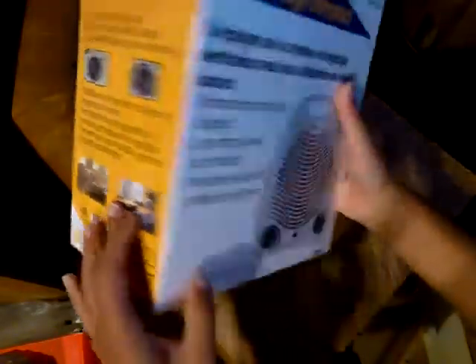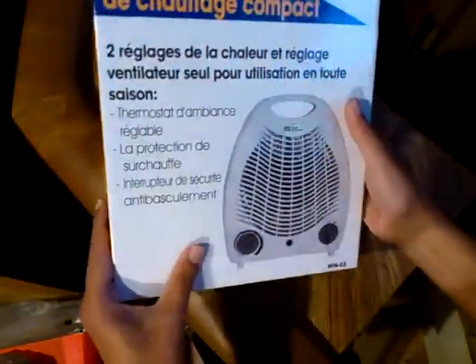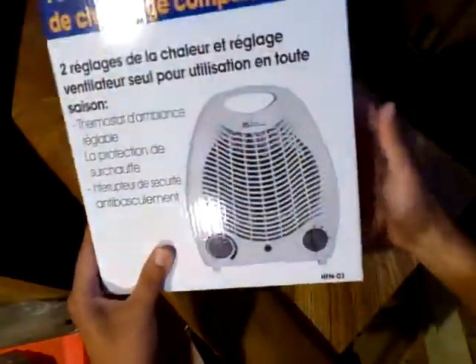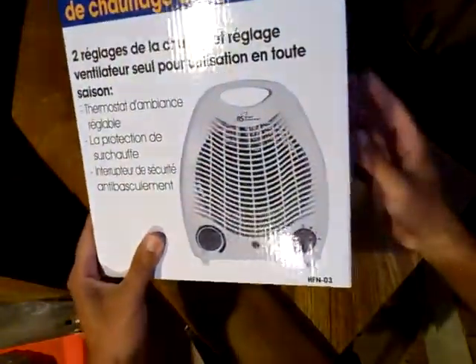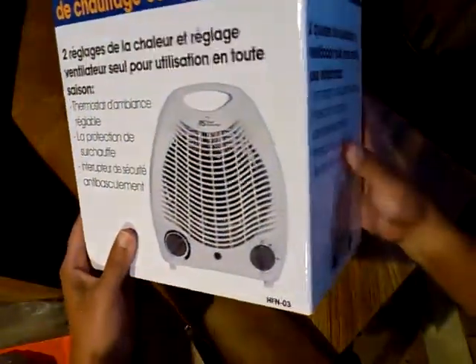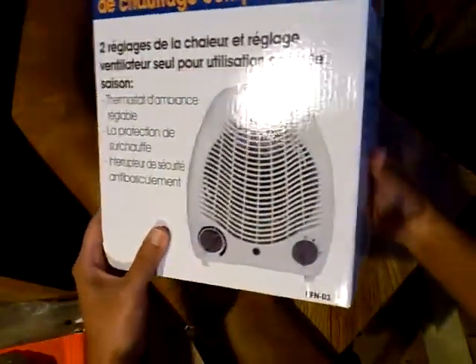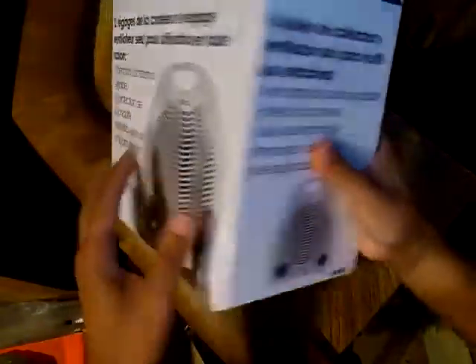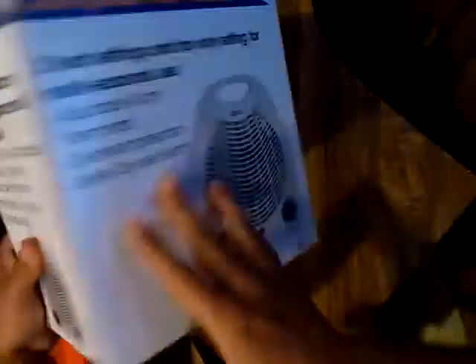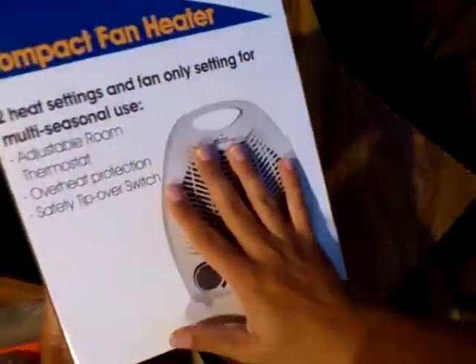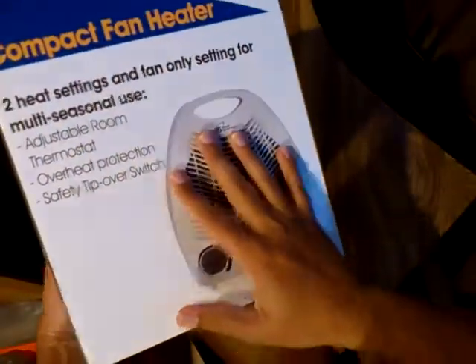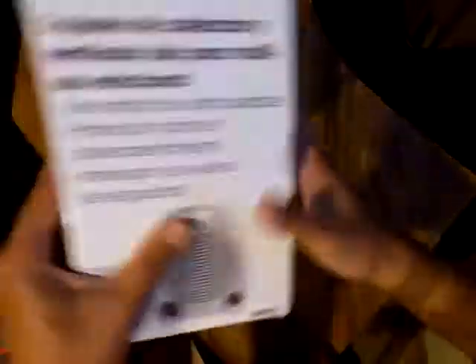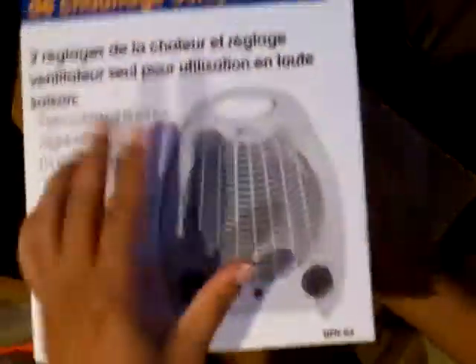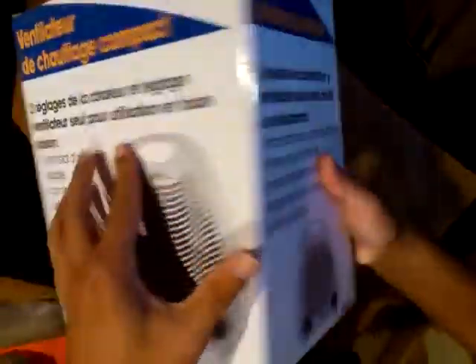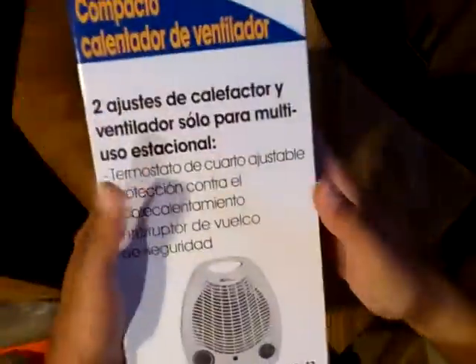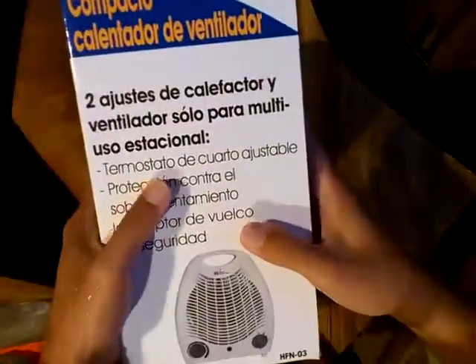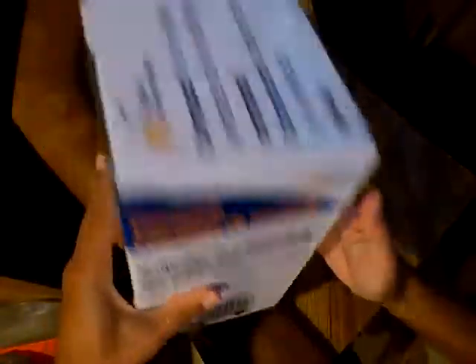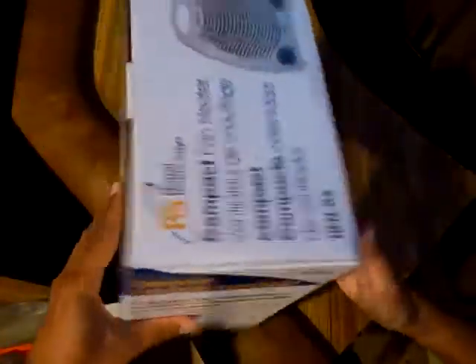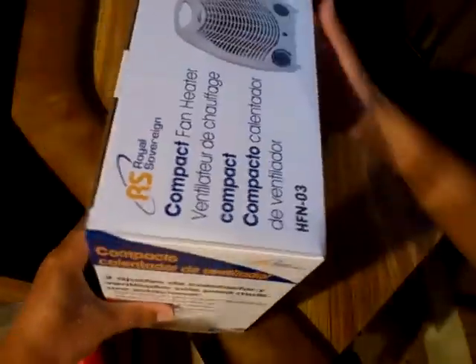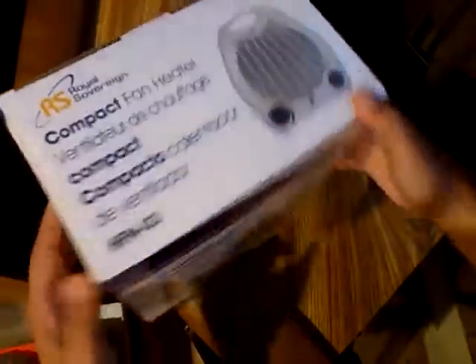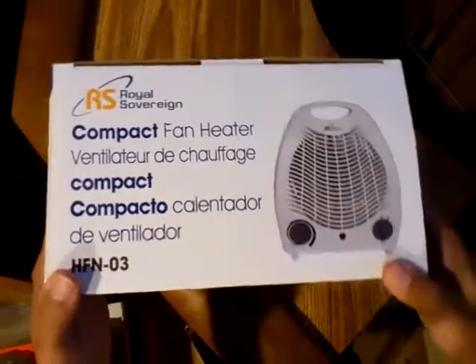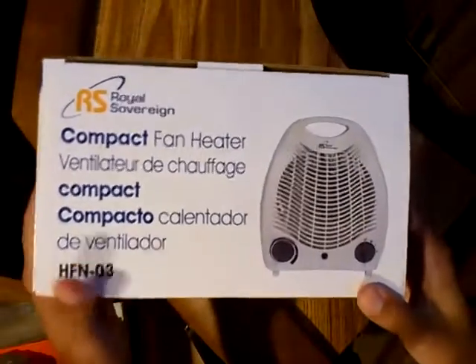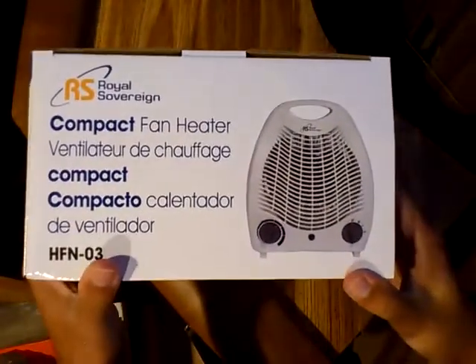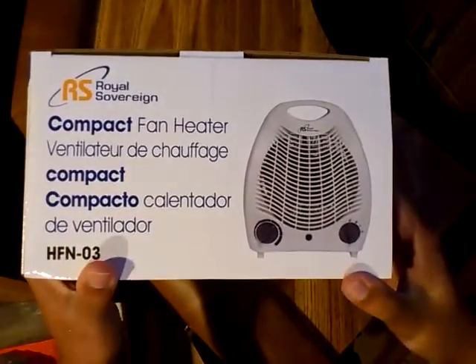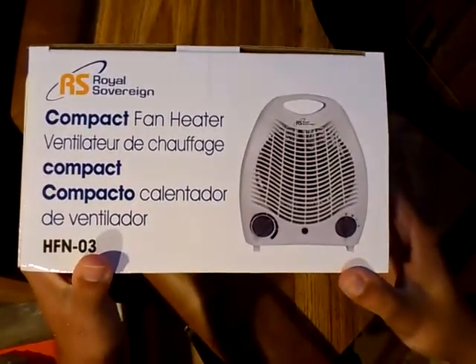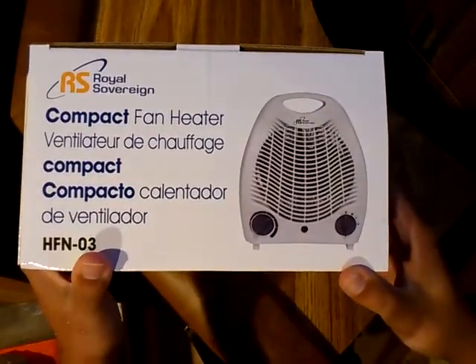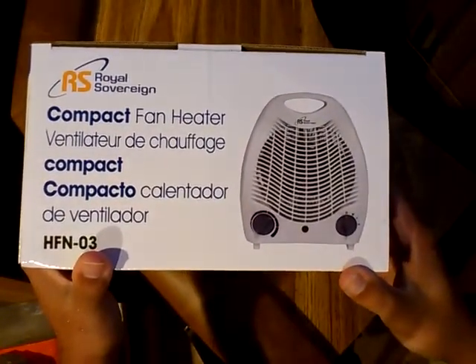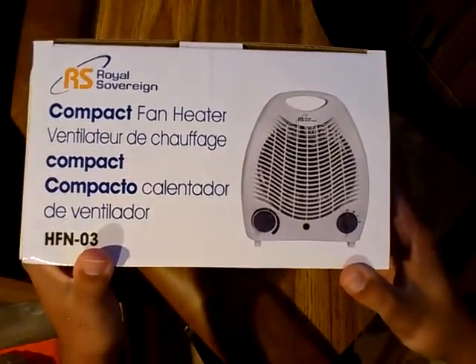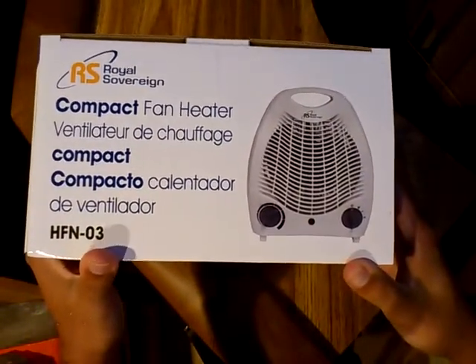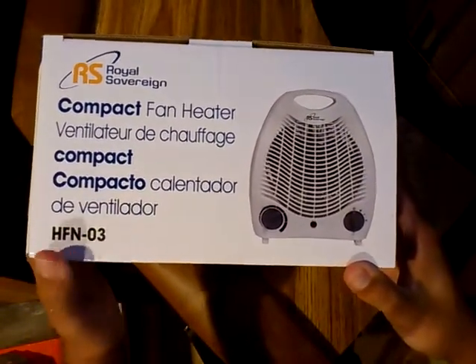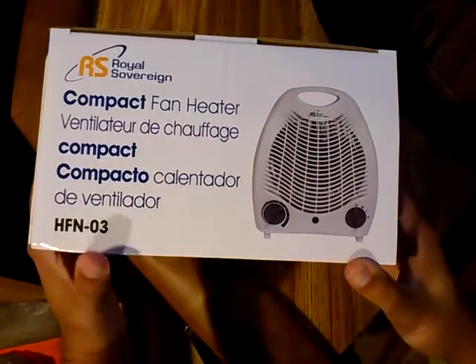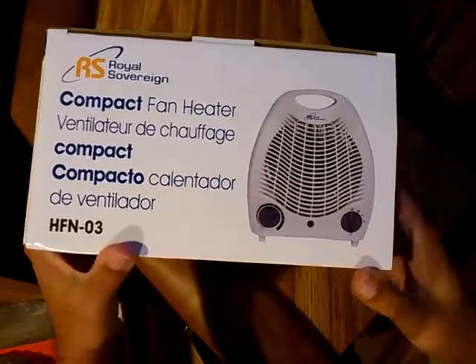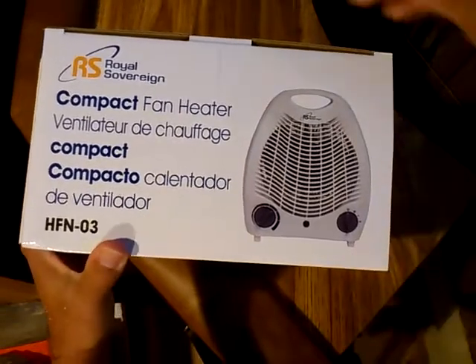That's interesting — English gets one side, French gets one side, and Spanish gets one of the panels. Royal Sovereign Compact Fan Heater.